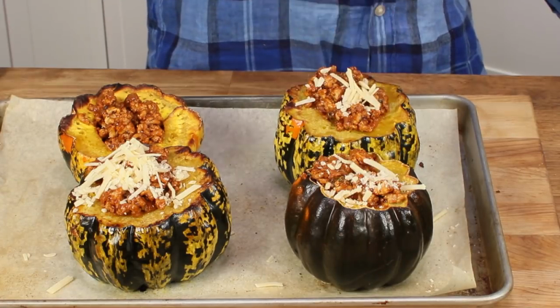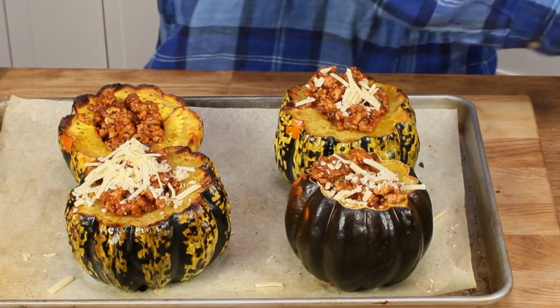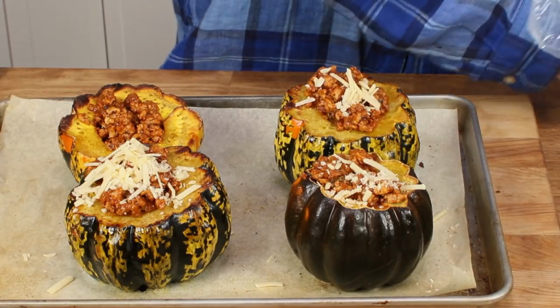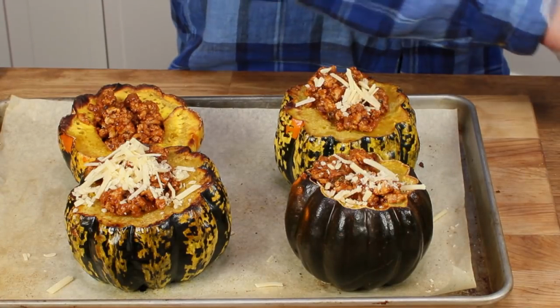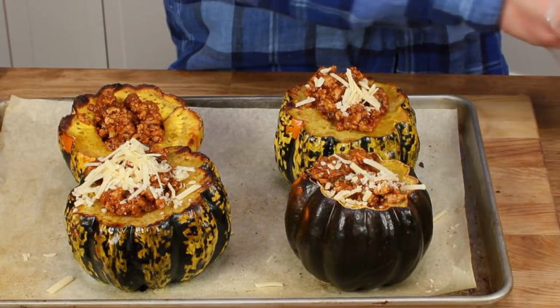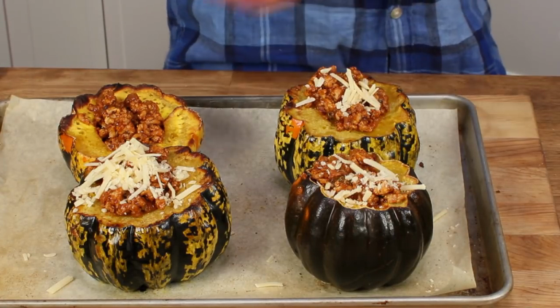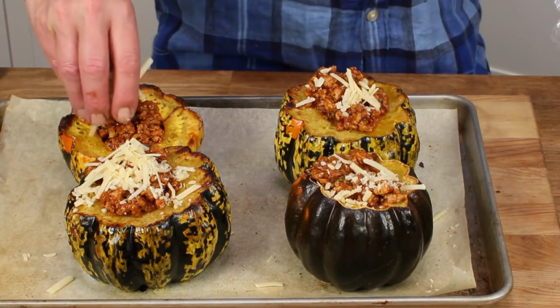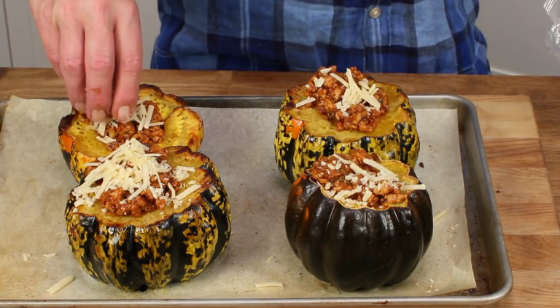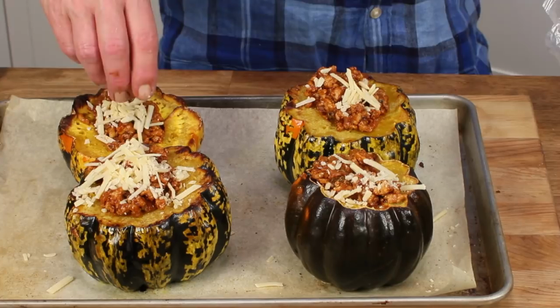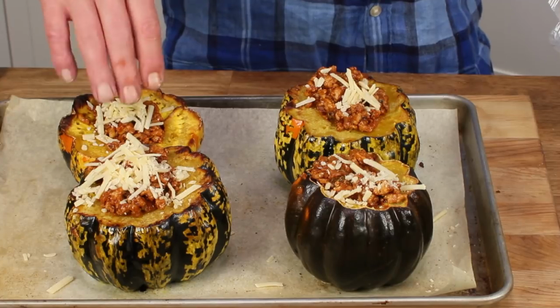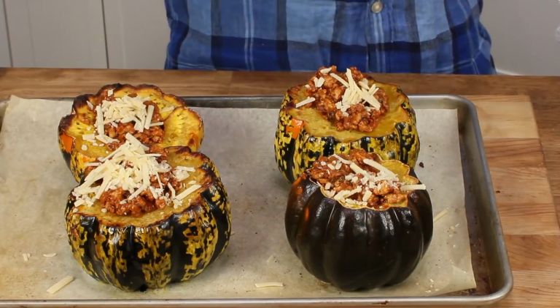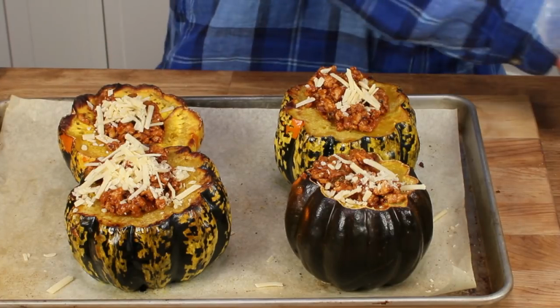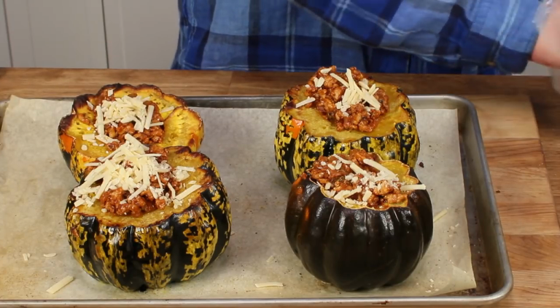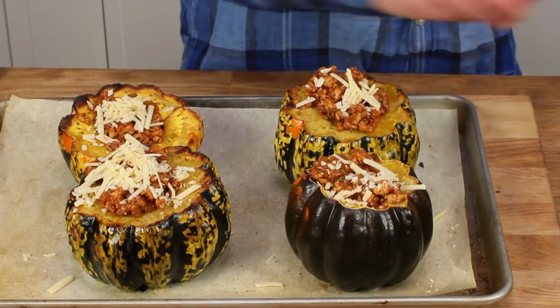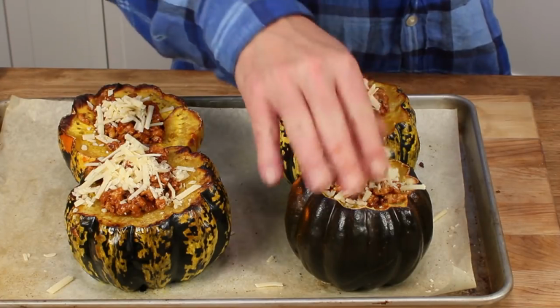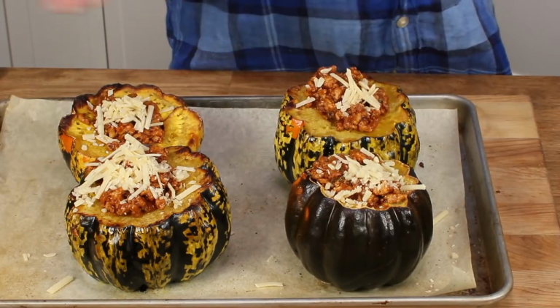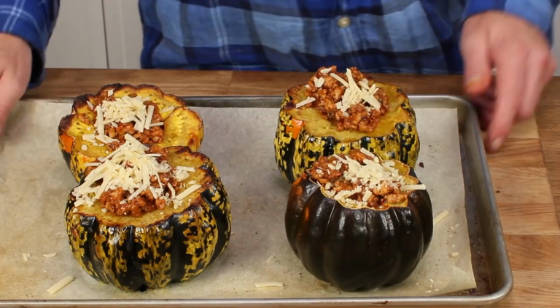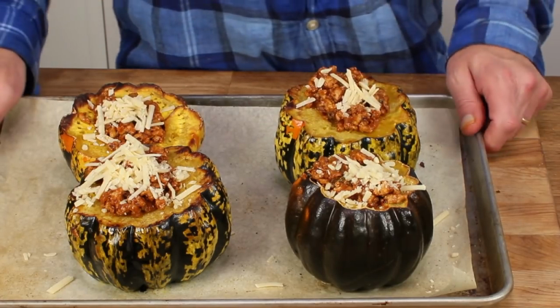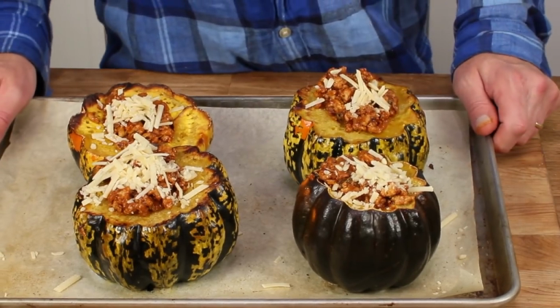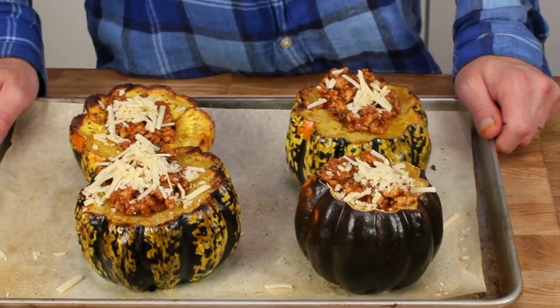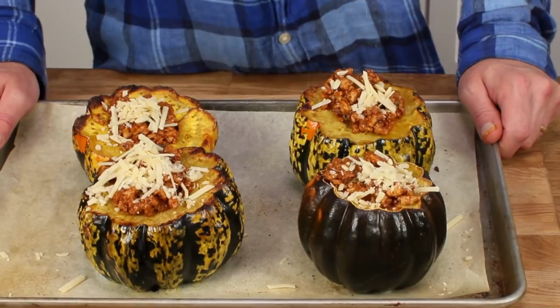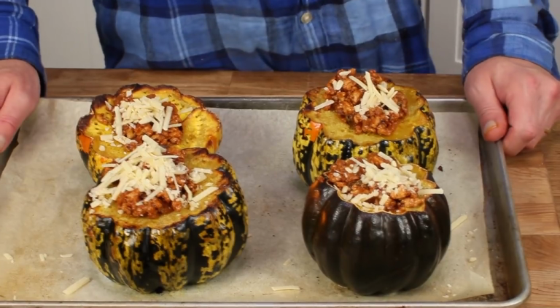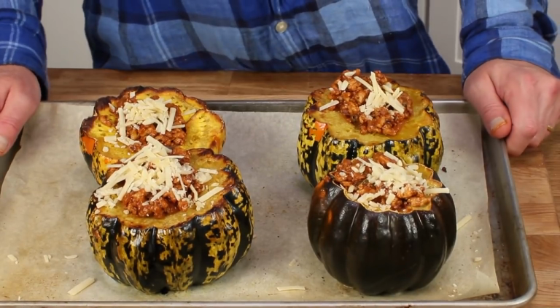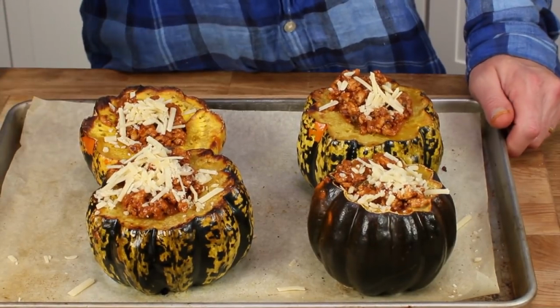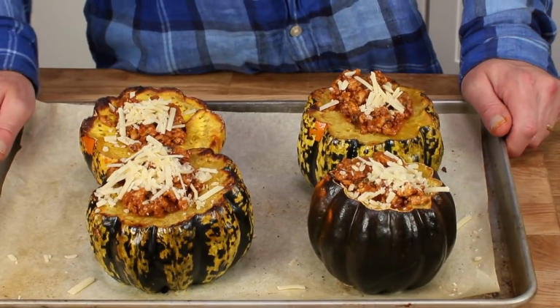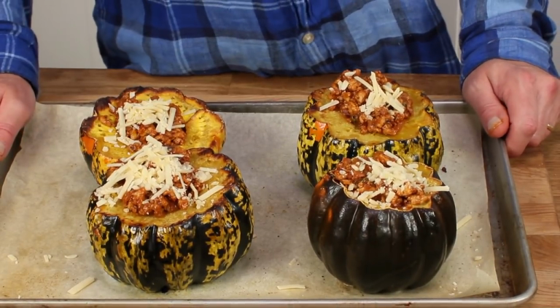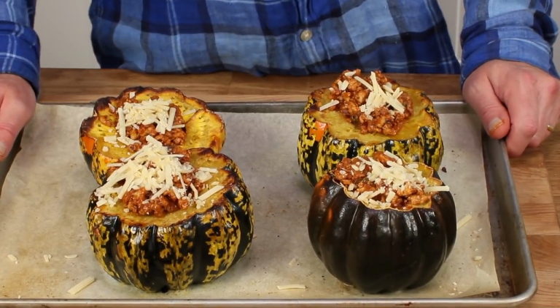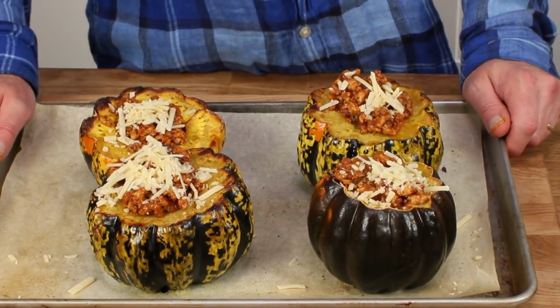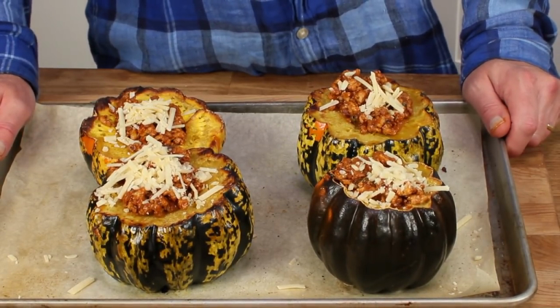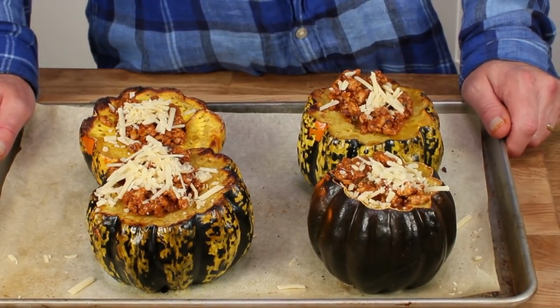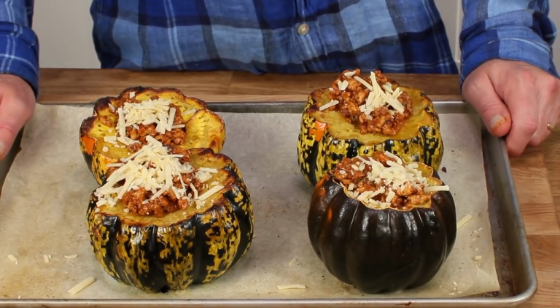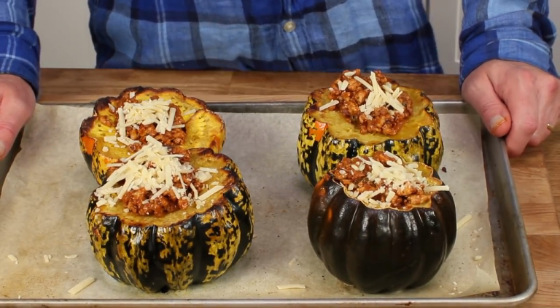I'm going to stuff the squash a little bit higher than the opening, just for drama. Then we're going to add just a small amount of shredded Parmesan cheese to the top — this isn't even really a tablespoon. Then we will return this to the oven for about five minutes, just for the cheese to melt.